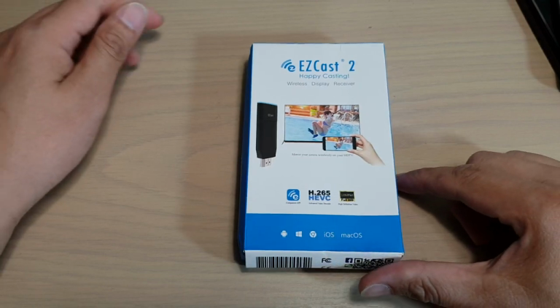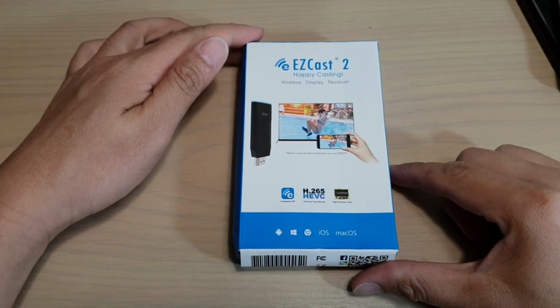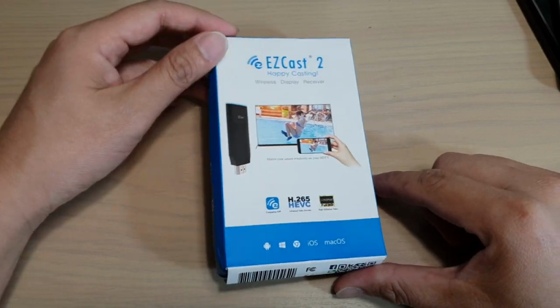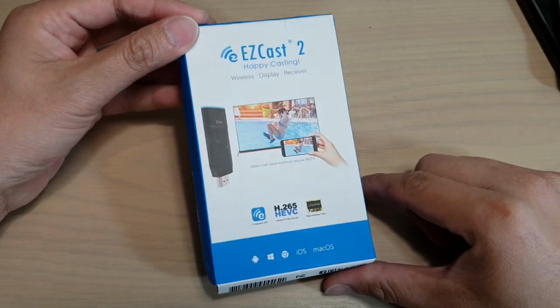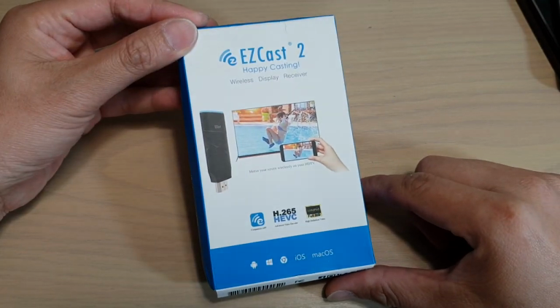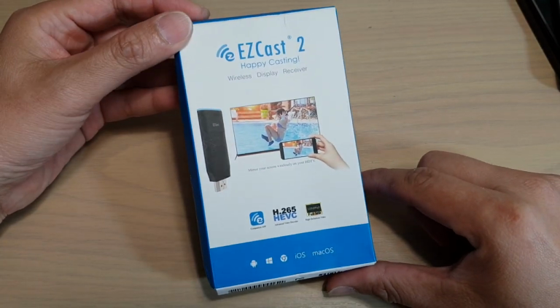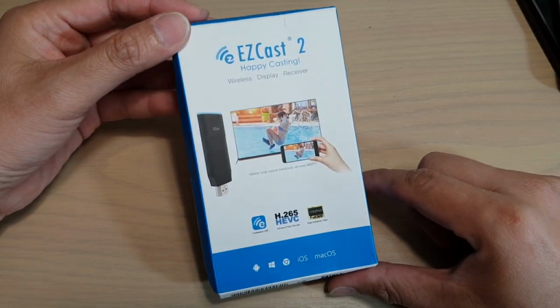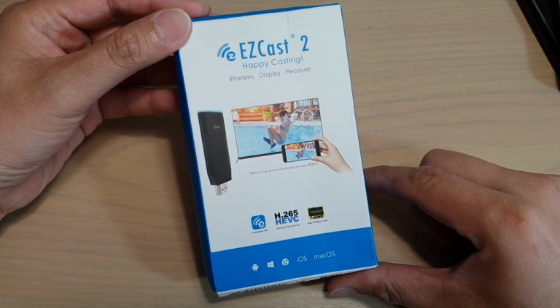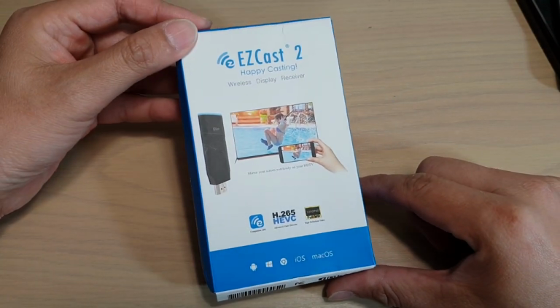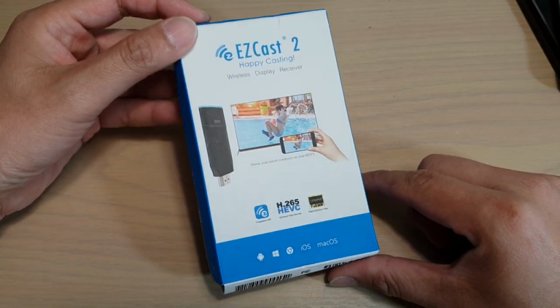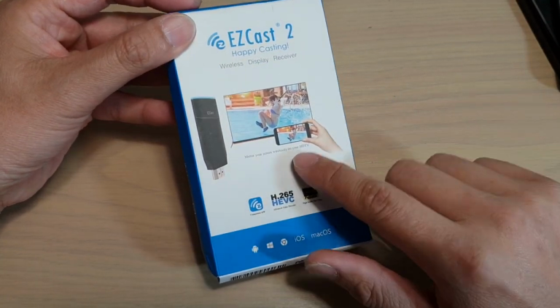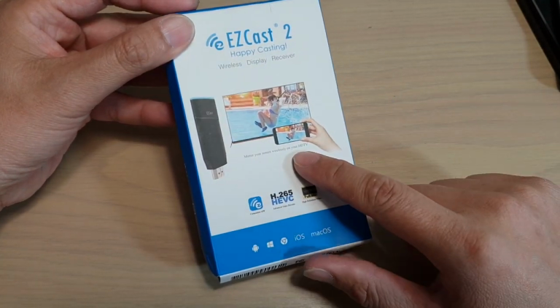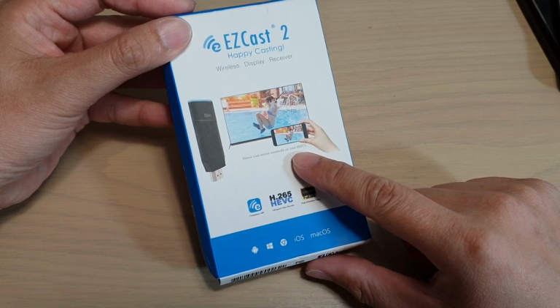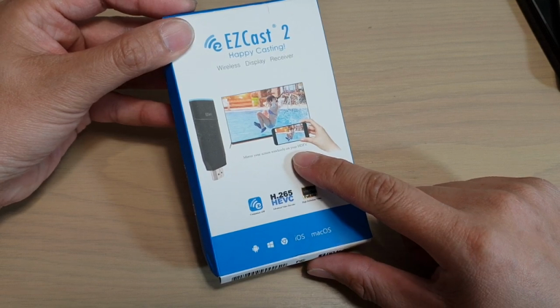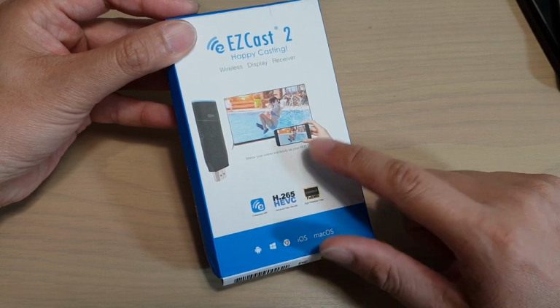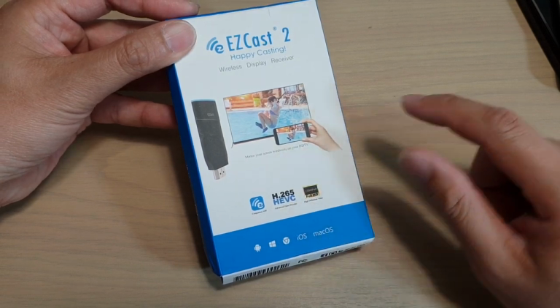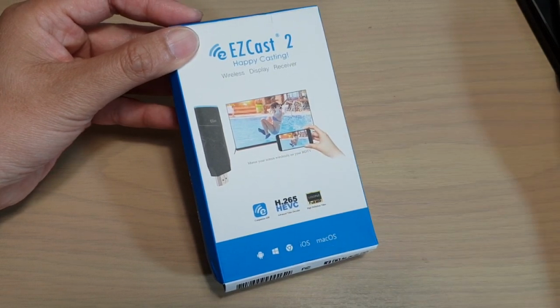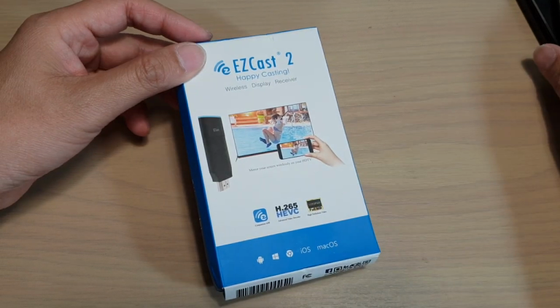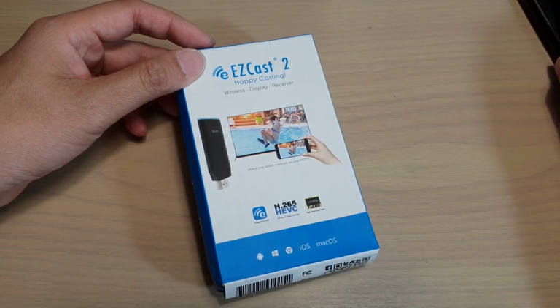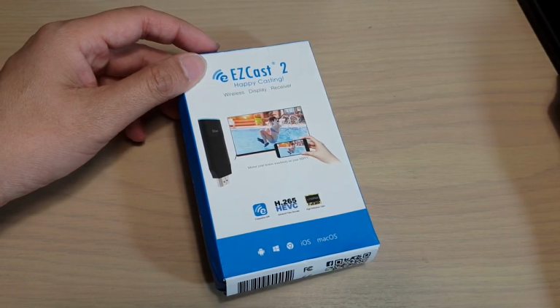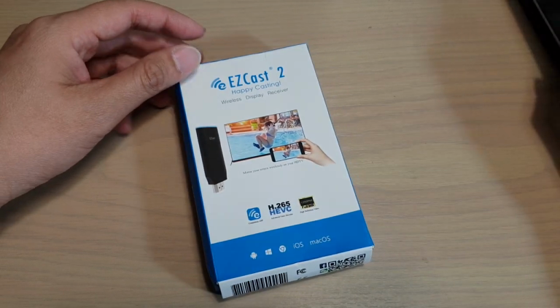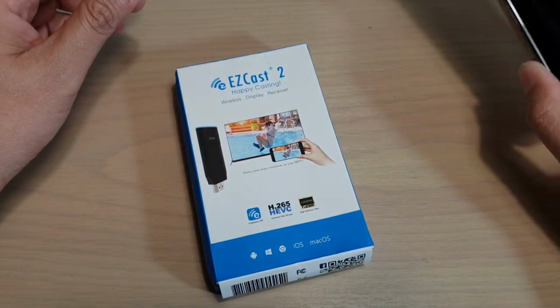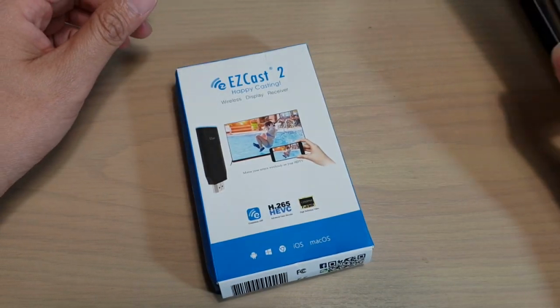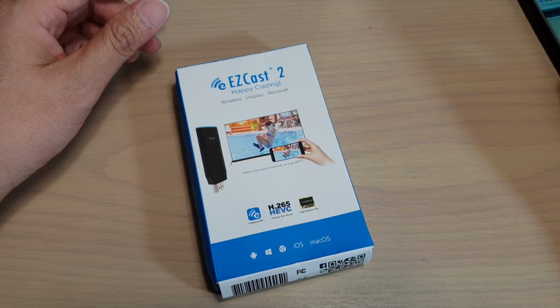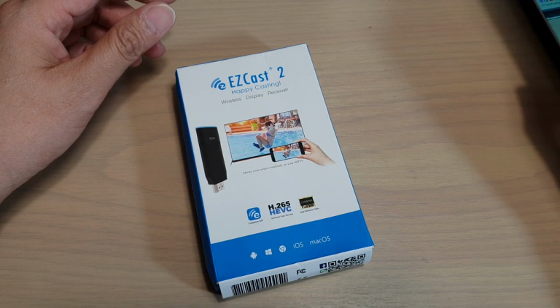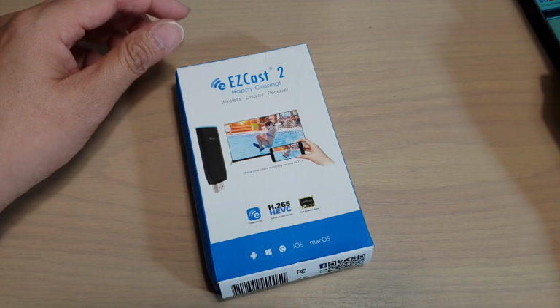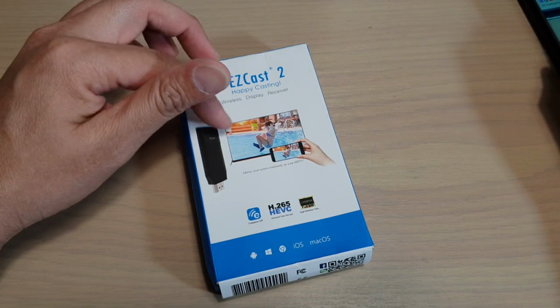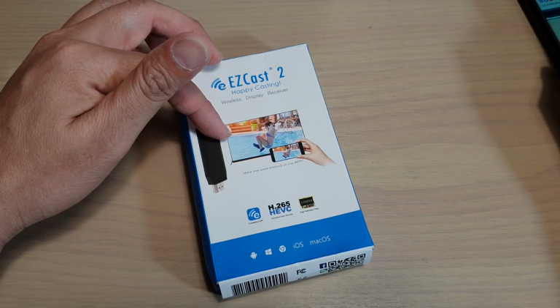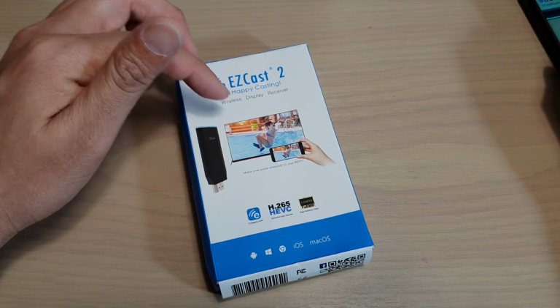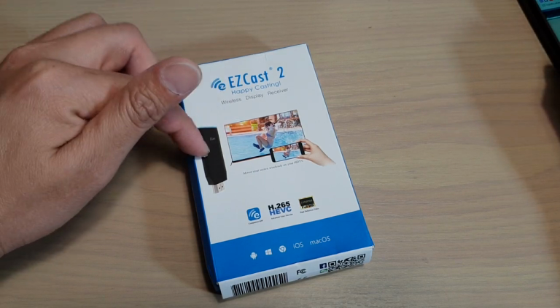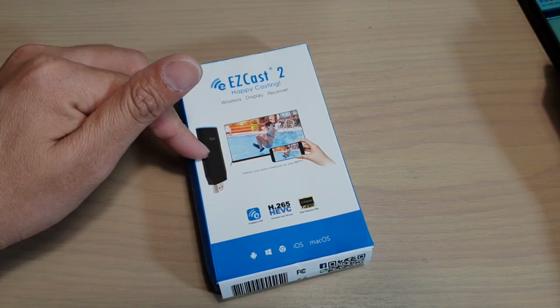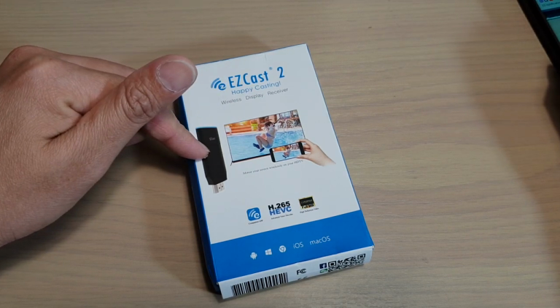In this video, I will unbox and review the EZcast 2. With the EZcast 2, you can stream videos and photos to the screen from your mobile device directly to the TV with this wireless device.